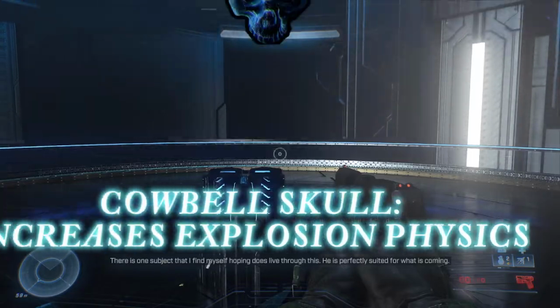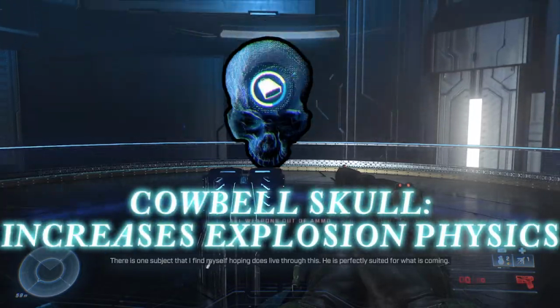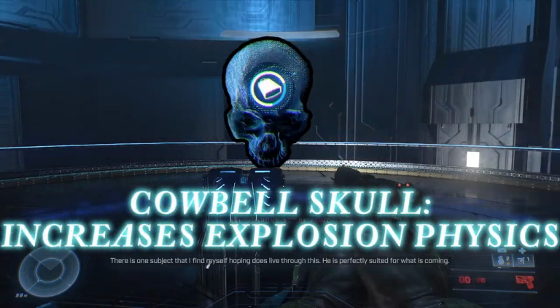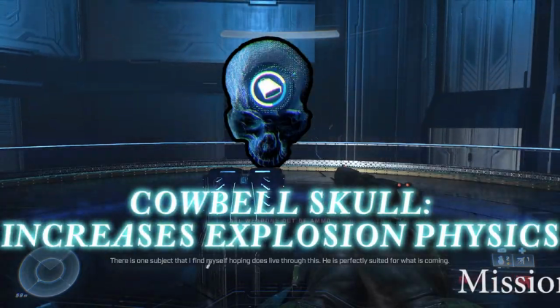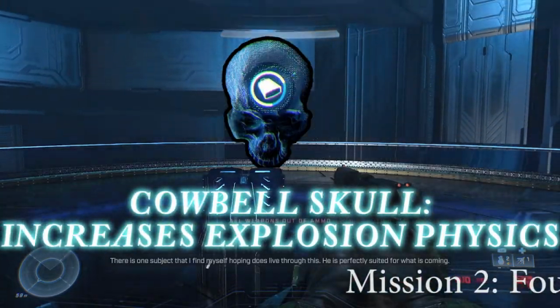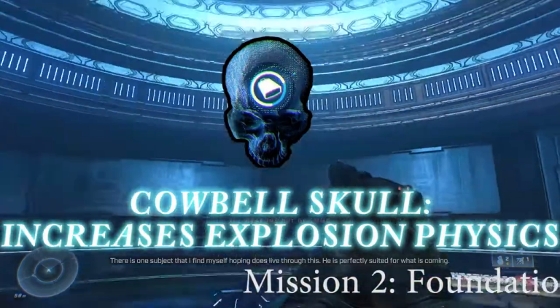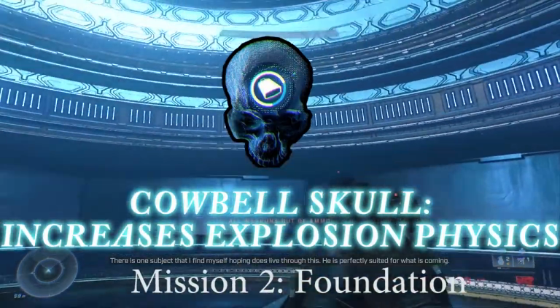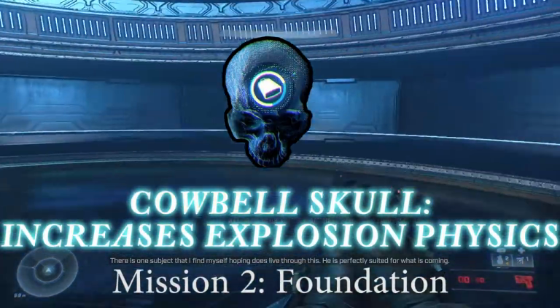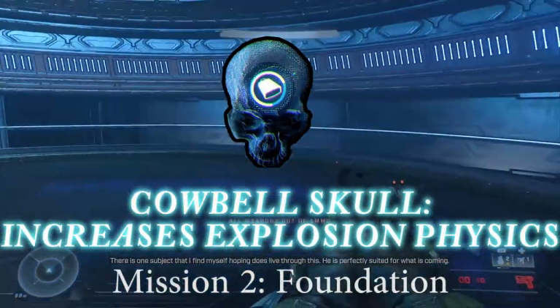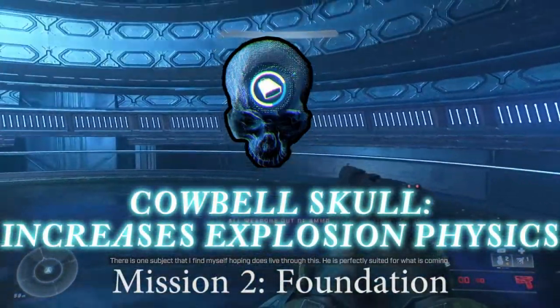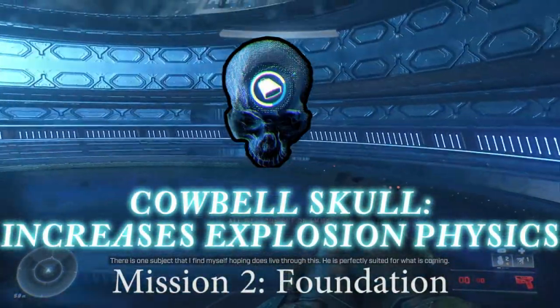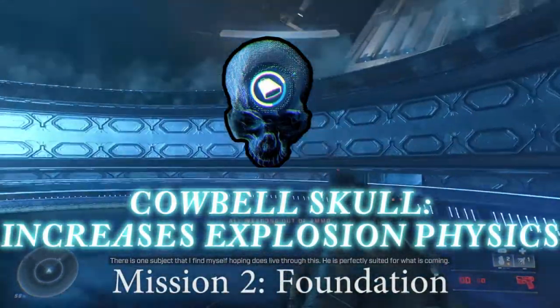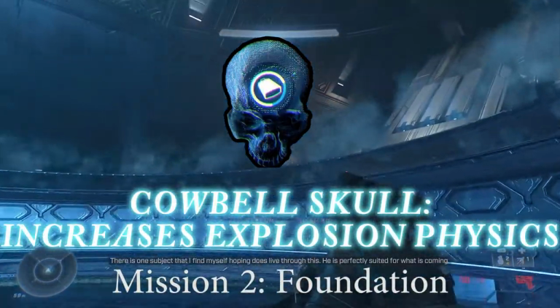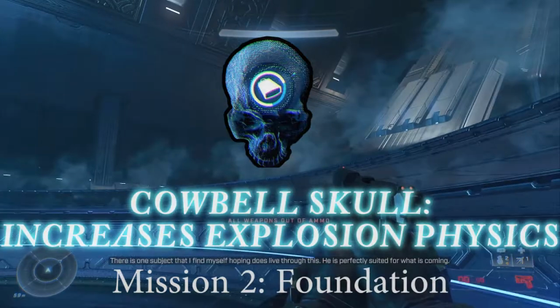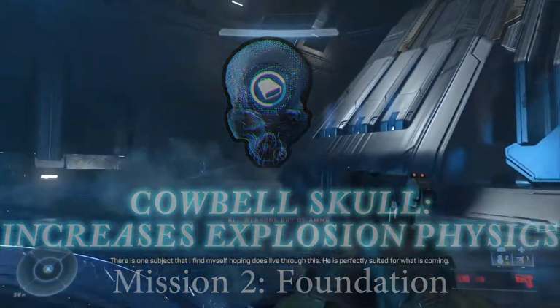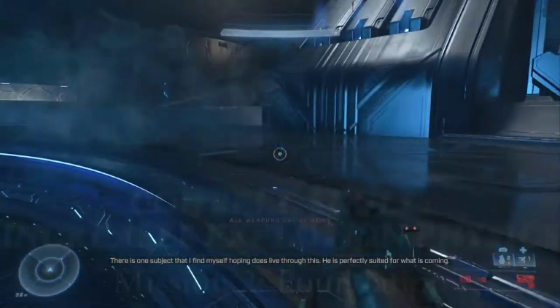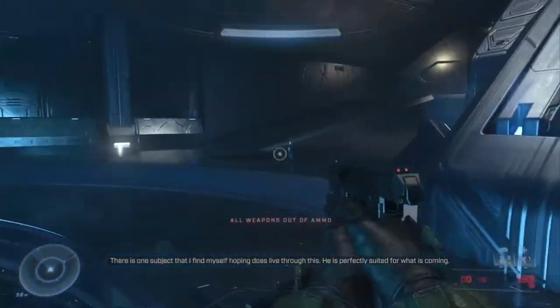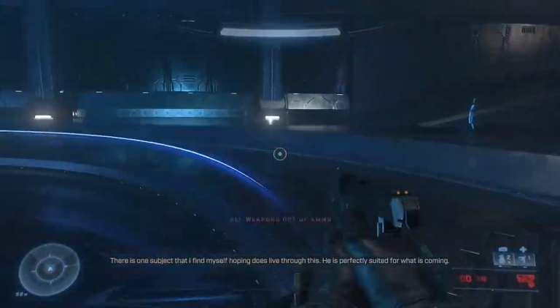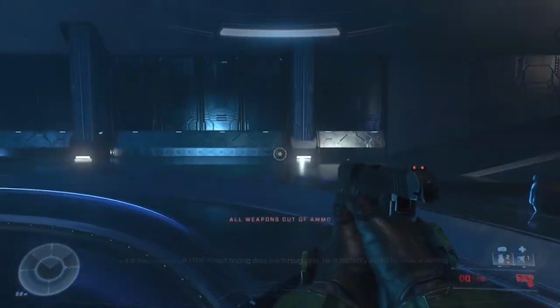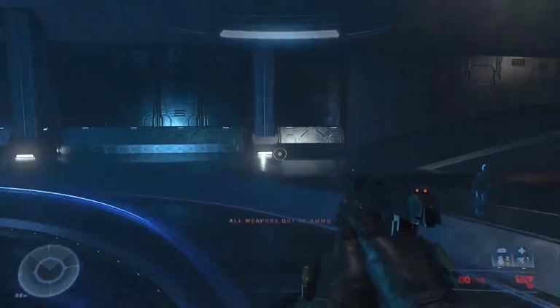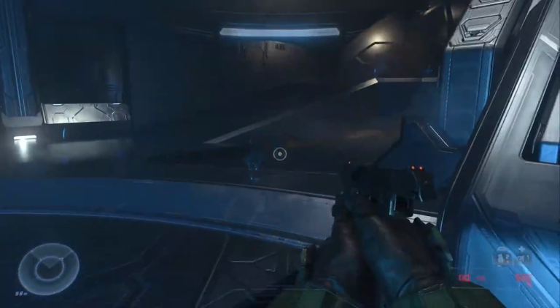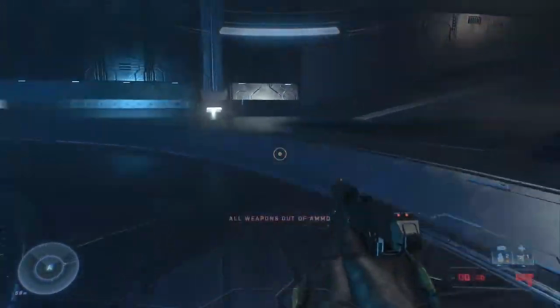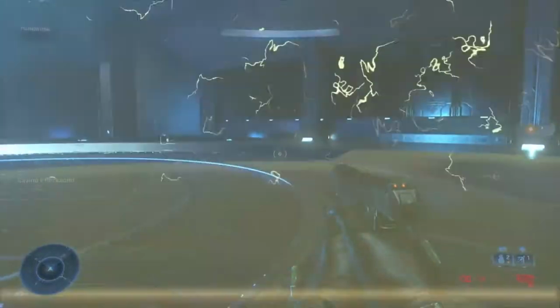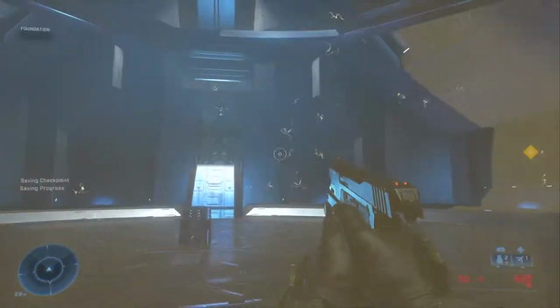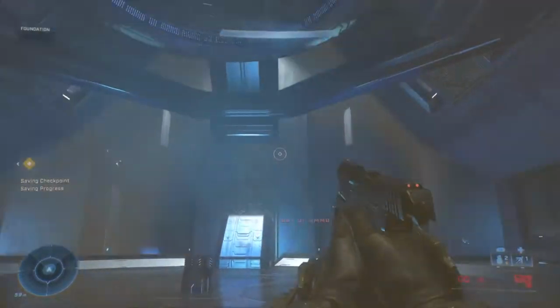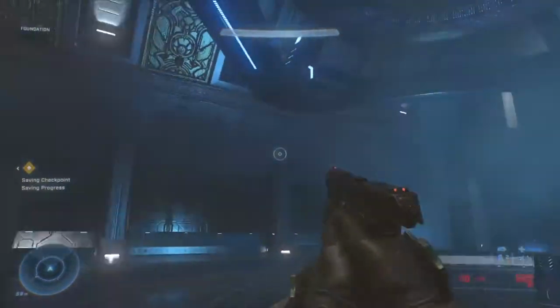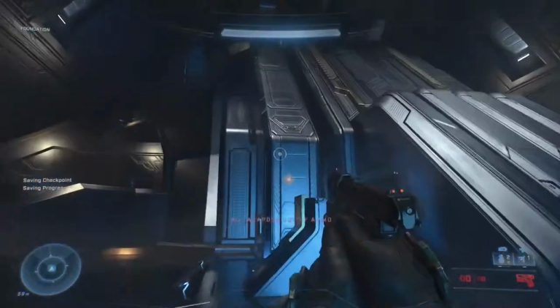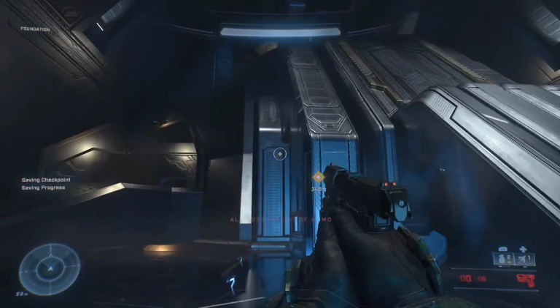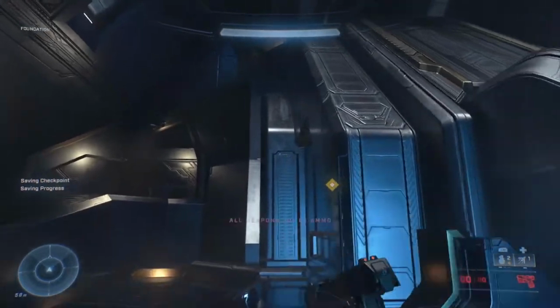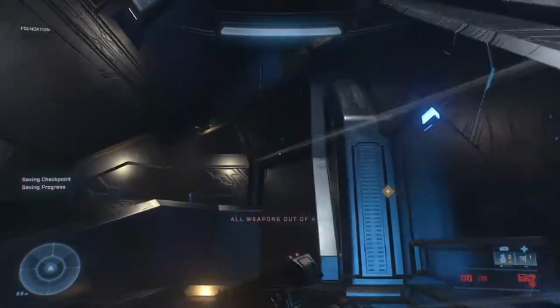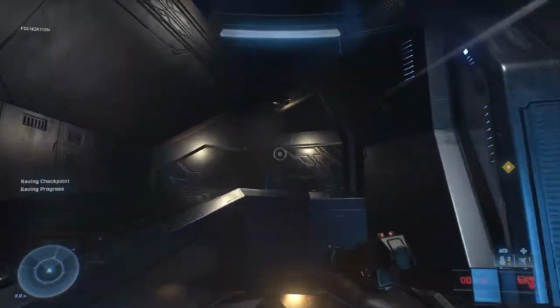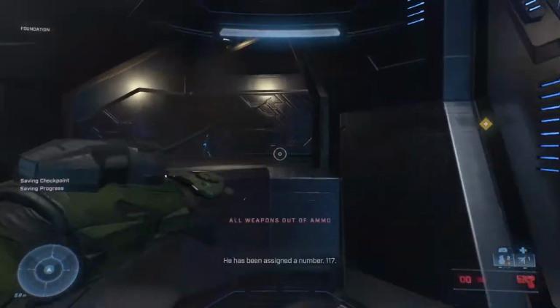Next up we have skull number two, the Cowbell Skull, going to be on the next campaign mission, Foundation. This skull increases the physics effects of explosions, which we're going to use in our LASO run, so stay tuned for that one.